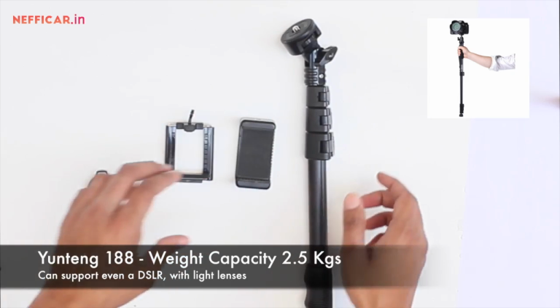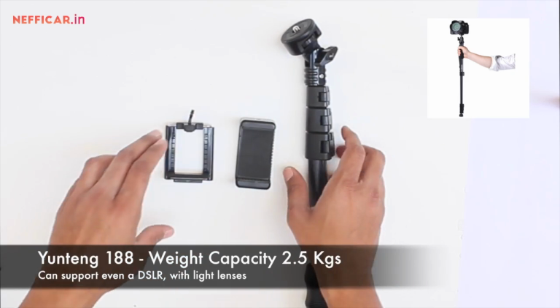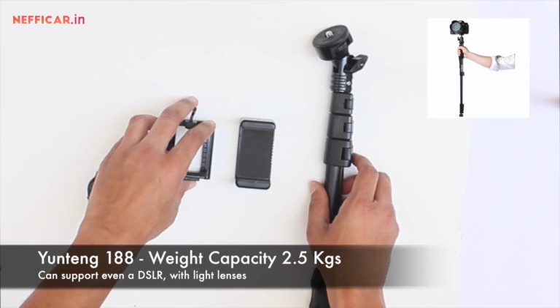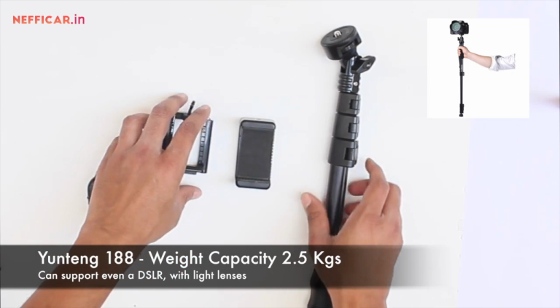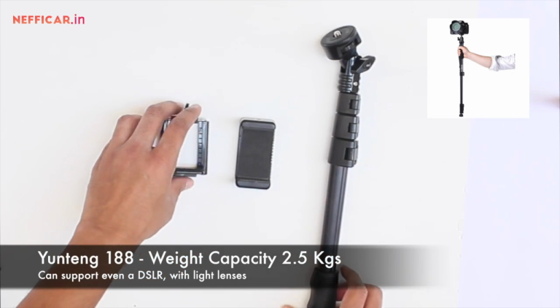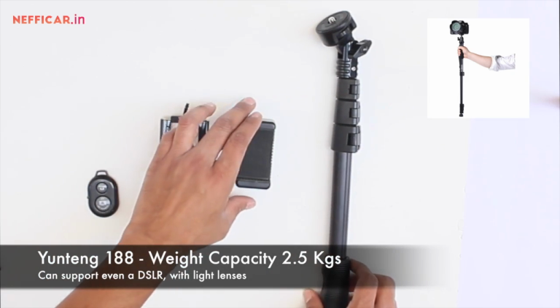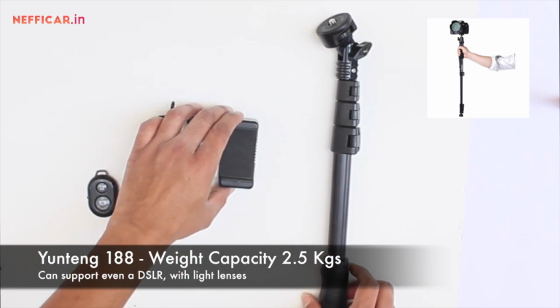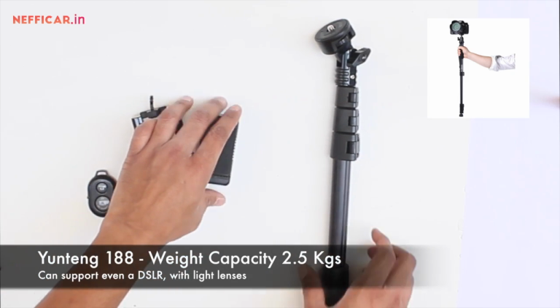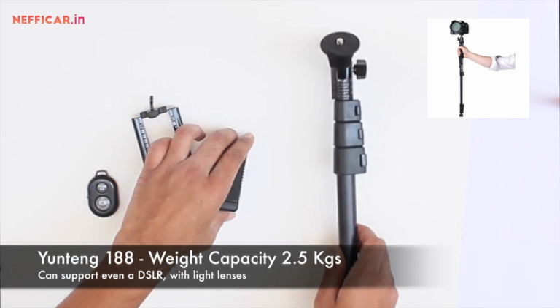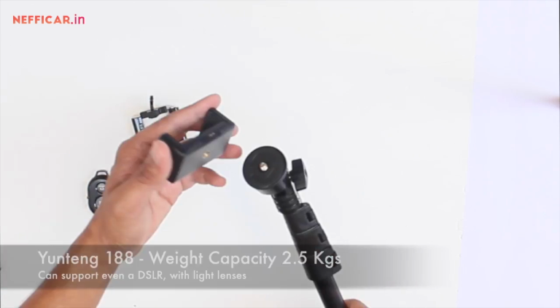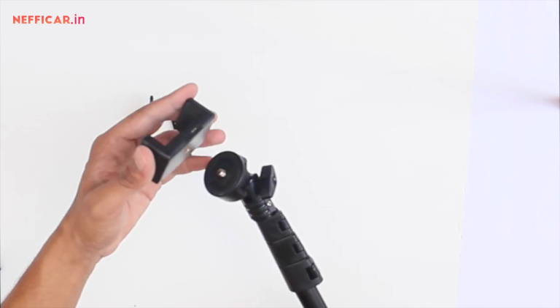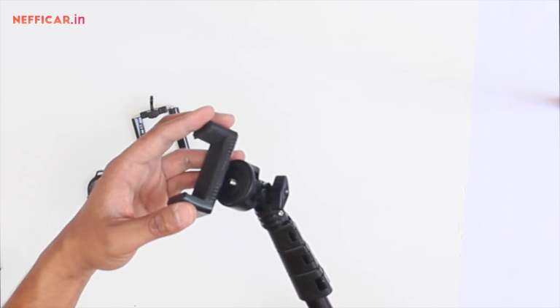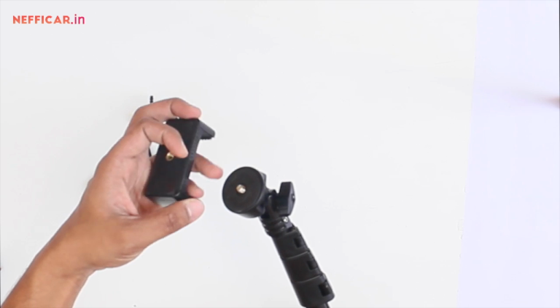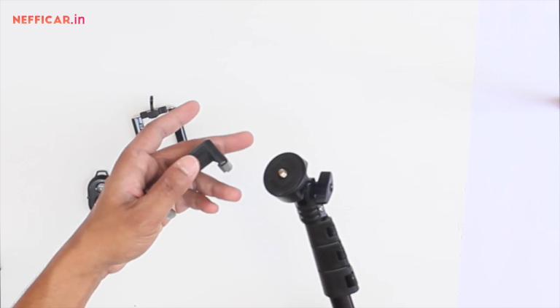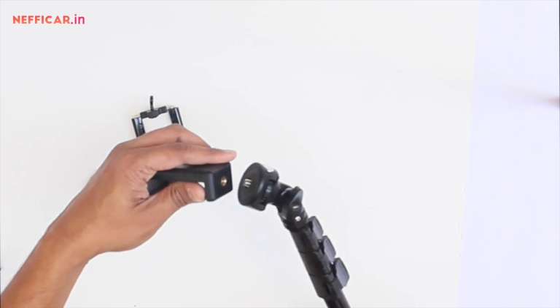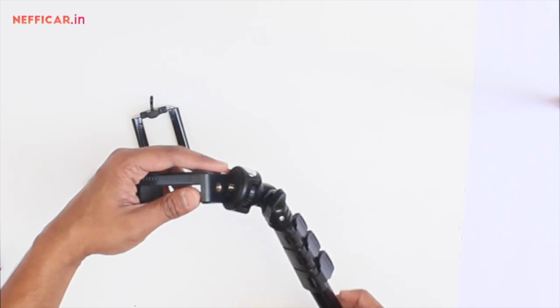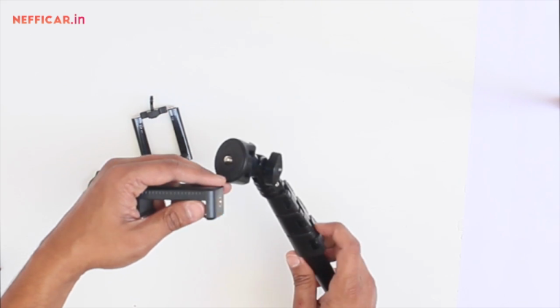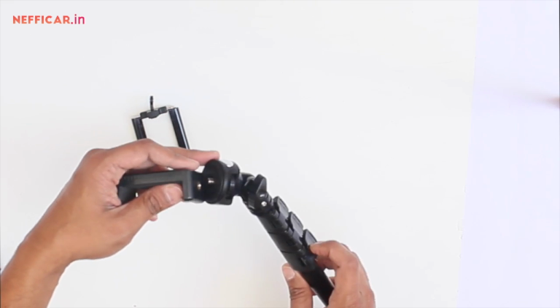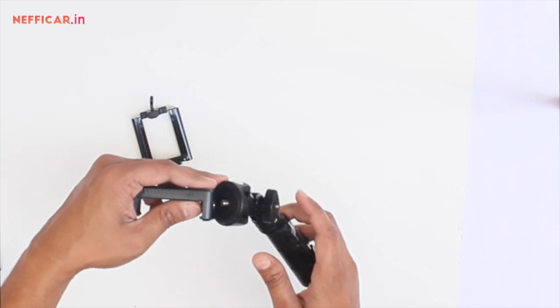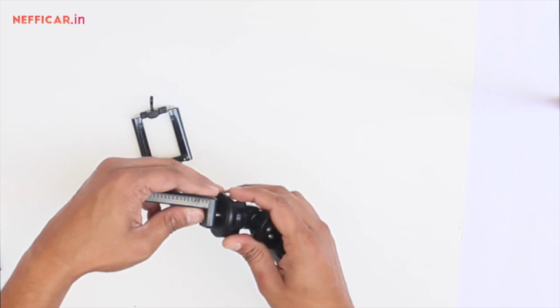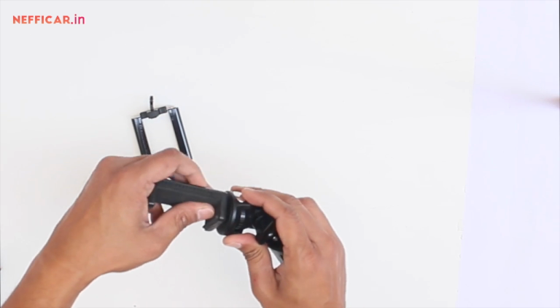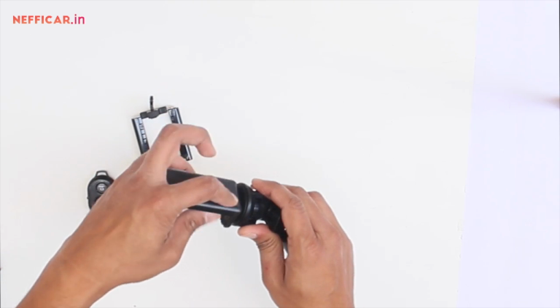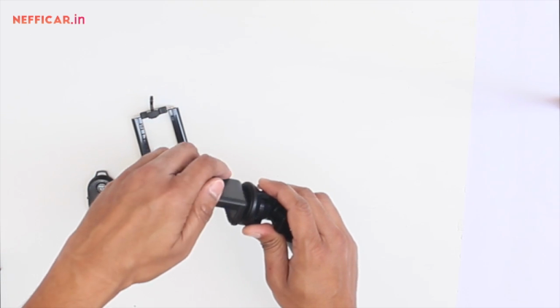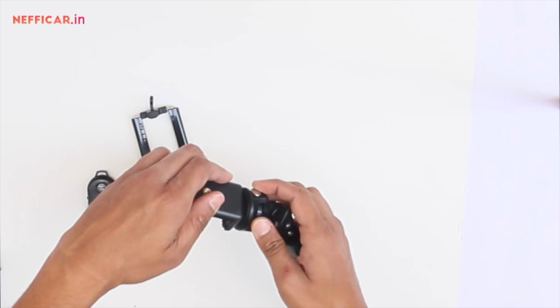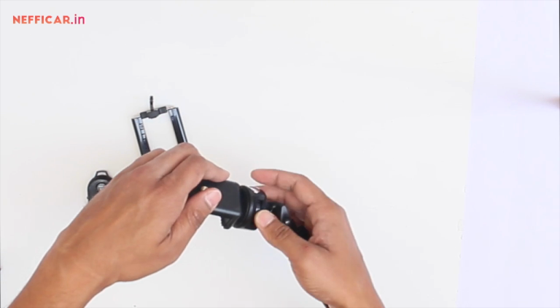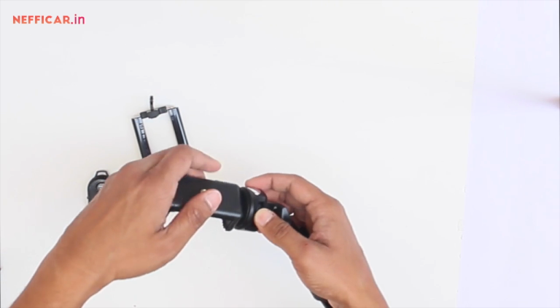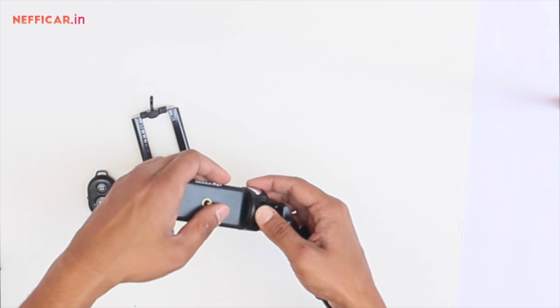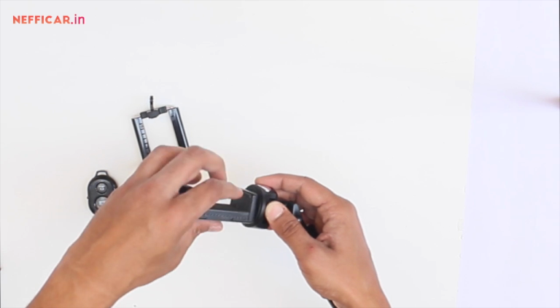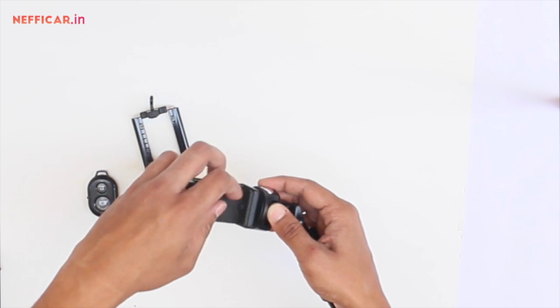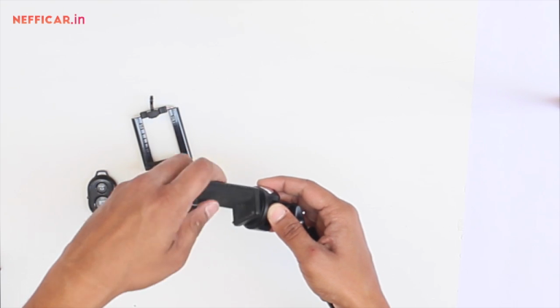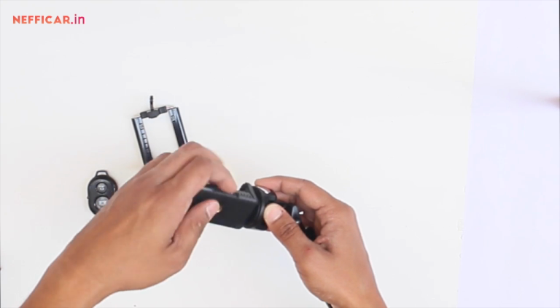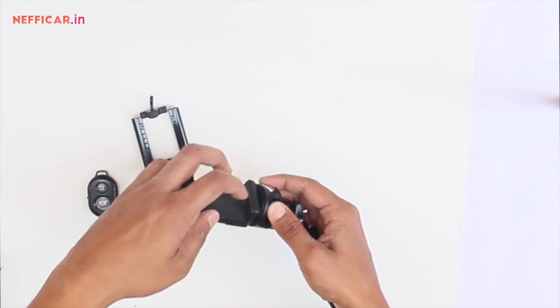Different devices have different load capacities — this one can take up to 2.5 kg. The holder designs are also different. We are going to attach this holder to the rod and see how to mount the mobile on the selfie rod and click selfies.